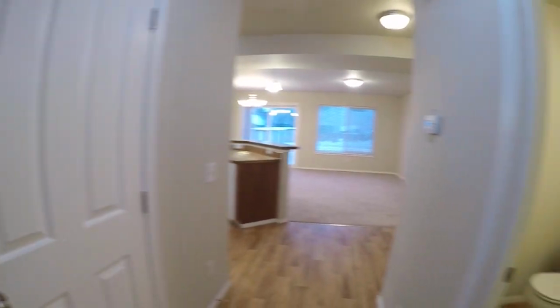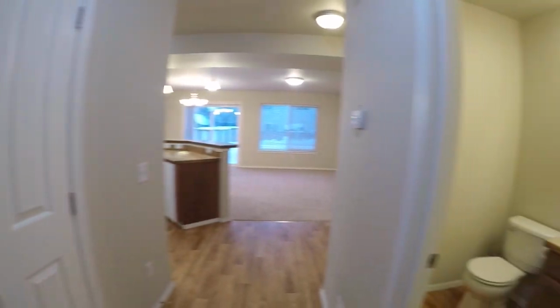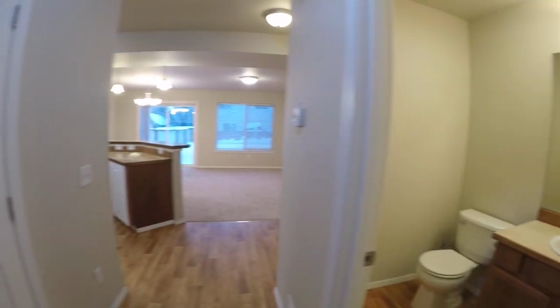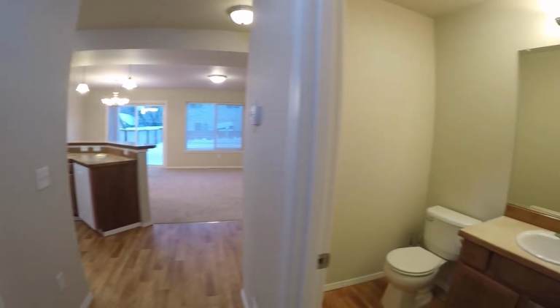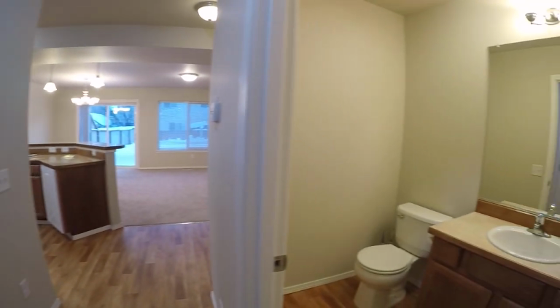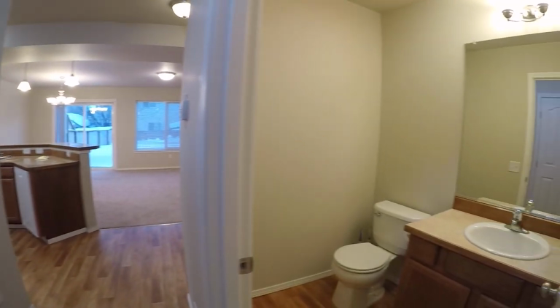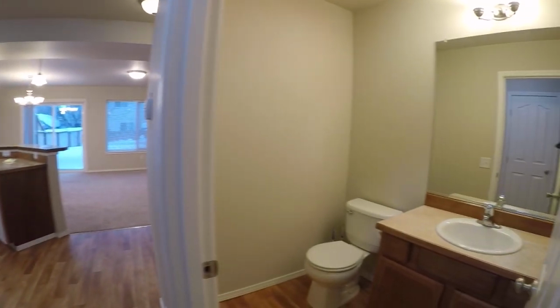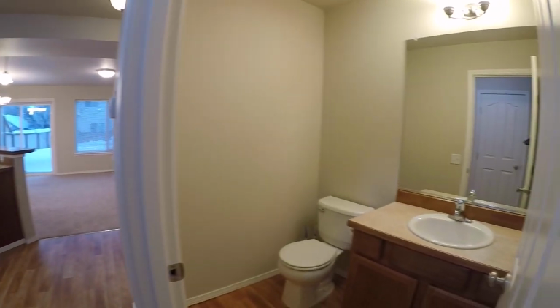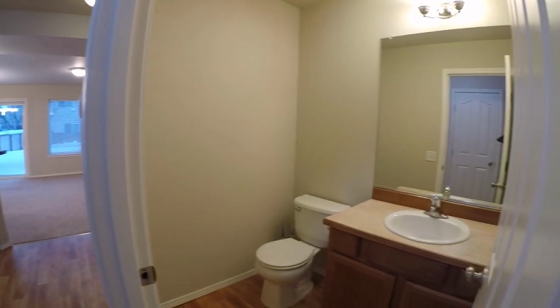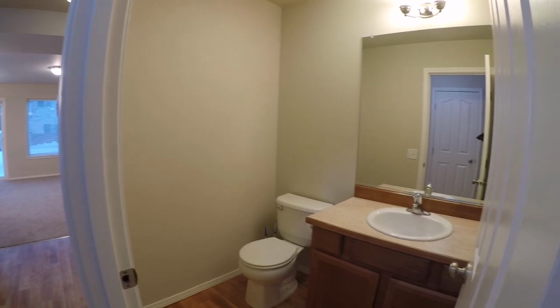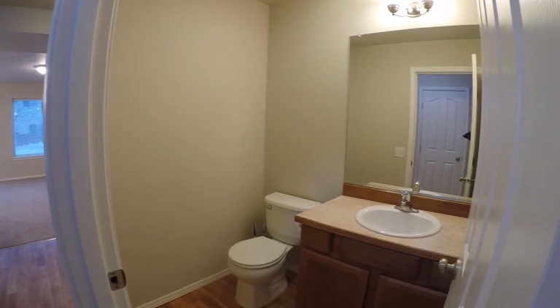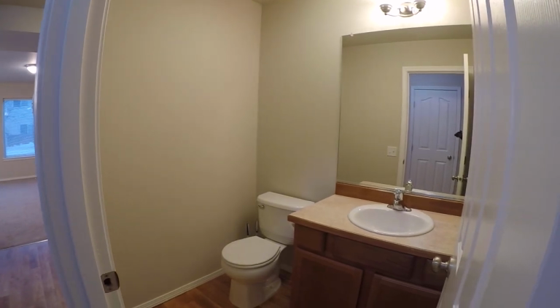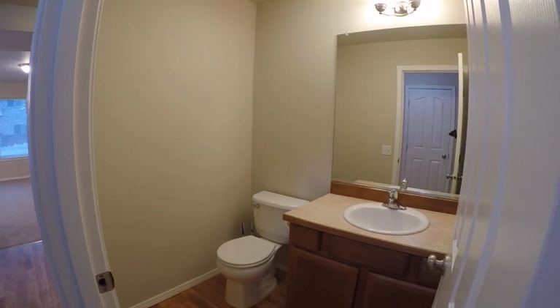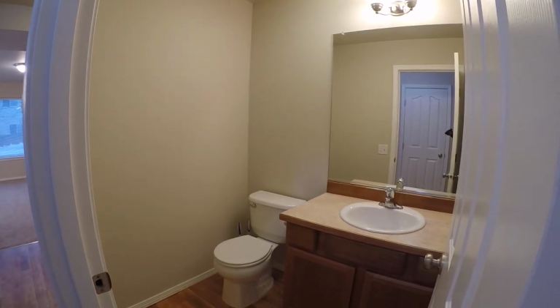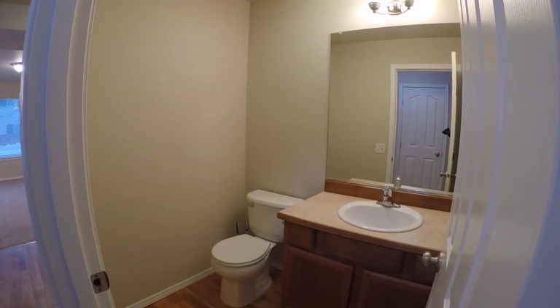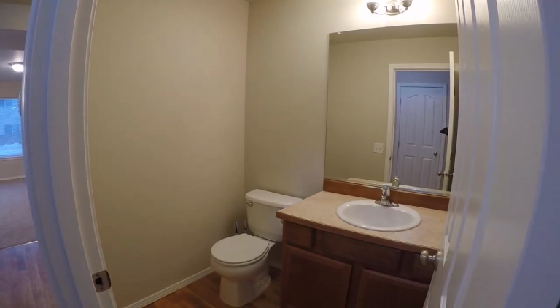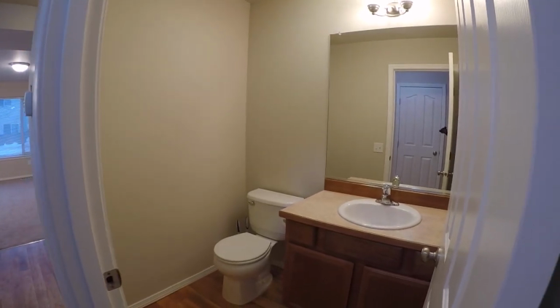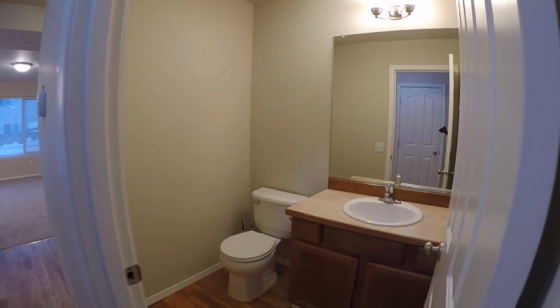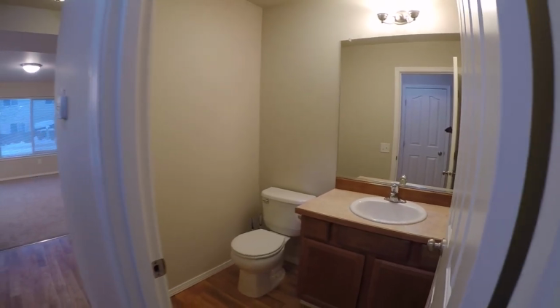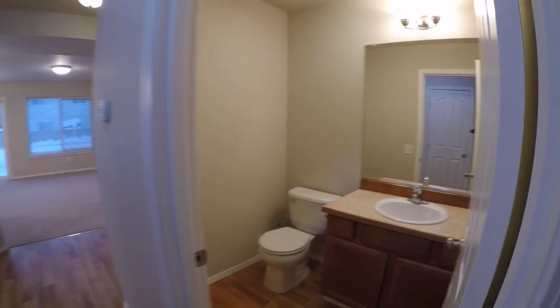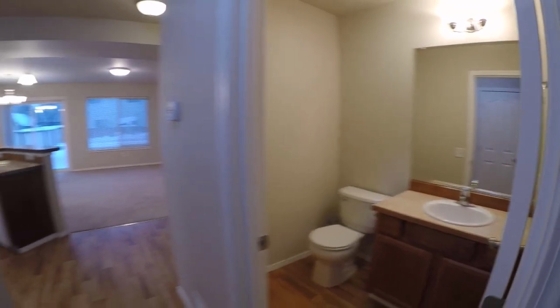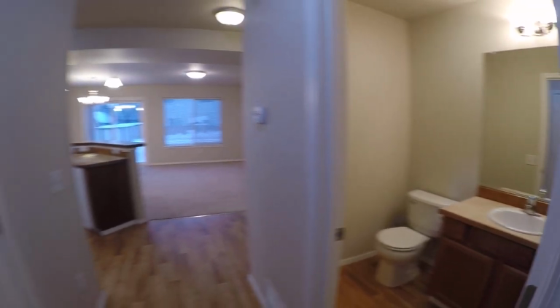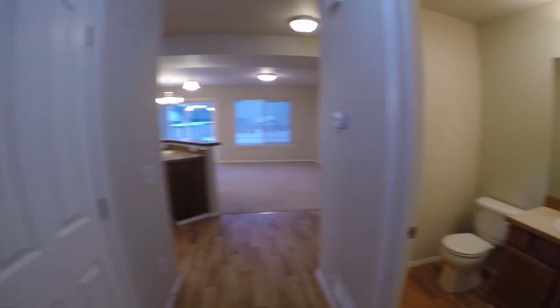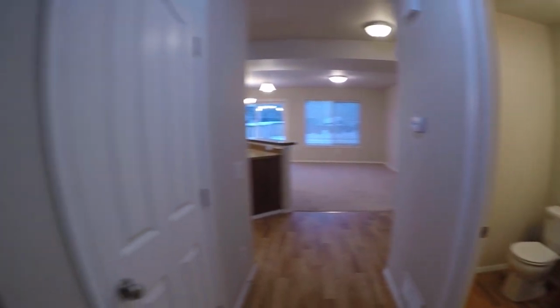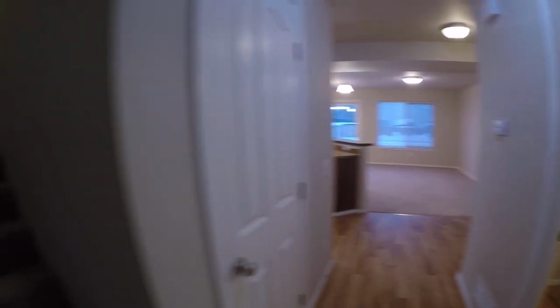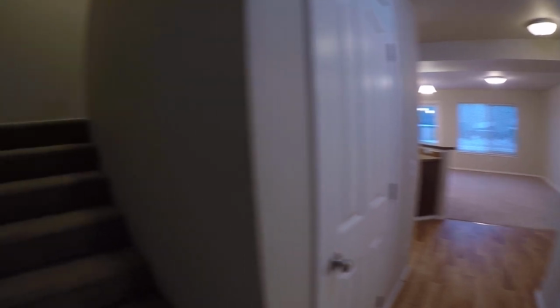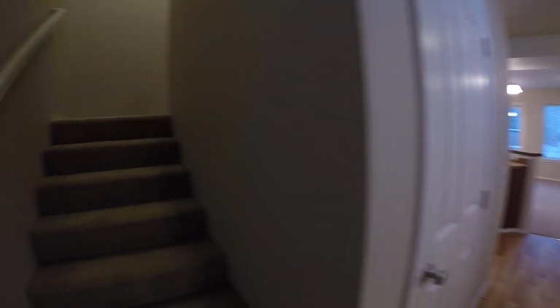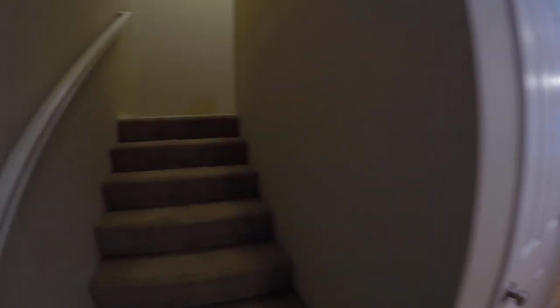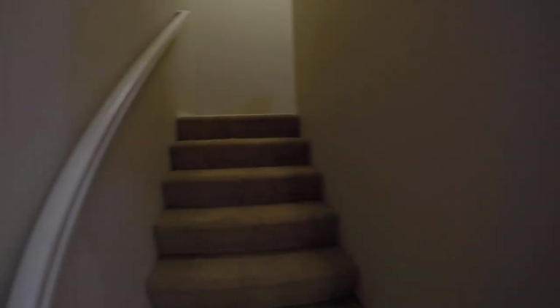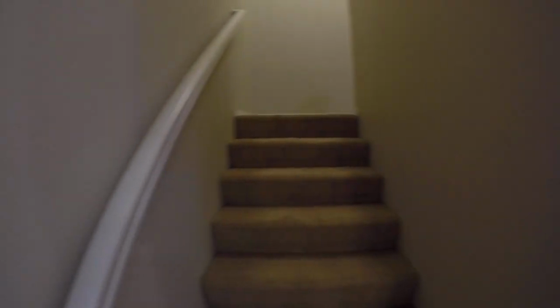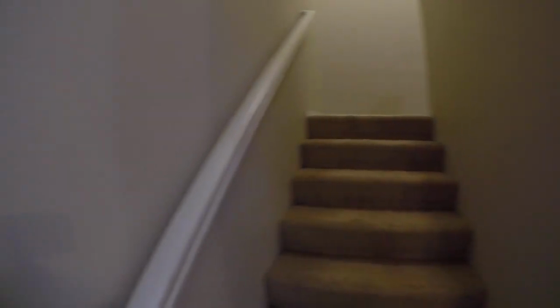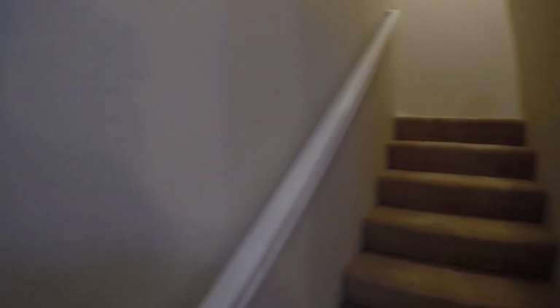Got a half-bath downstairs. Nice thing about that — you know, you have guests over, you don't have to let them into your personal bathroom.